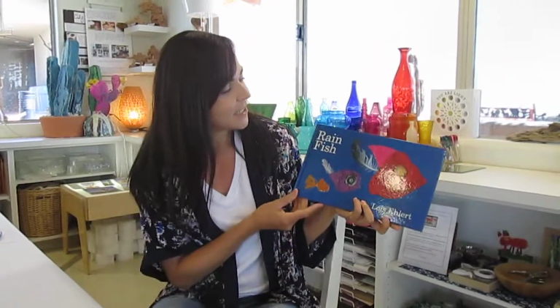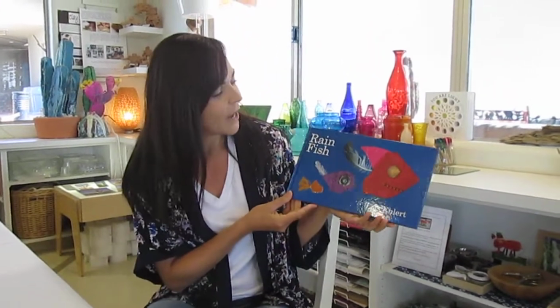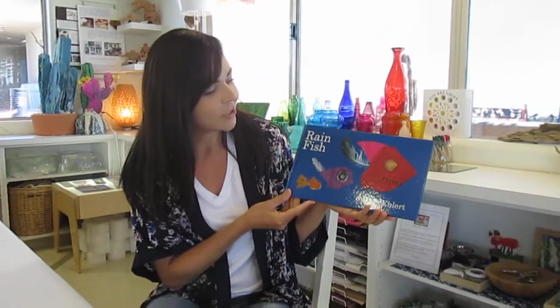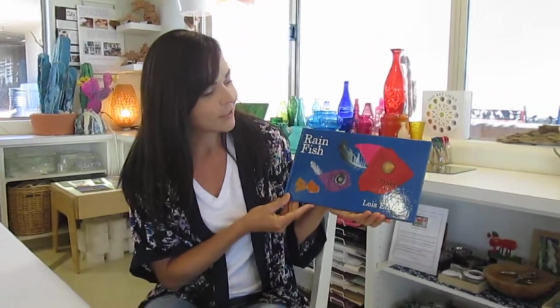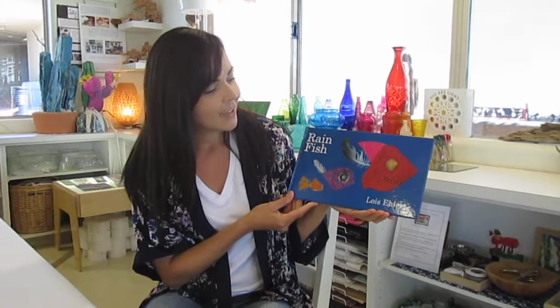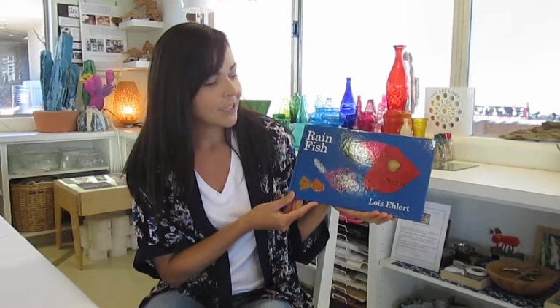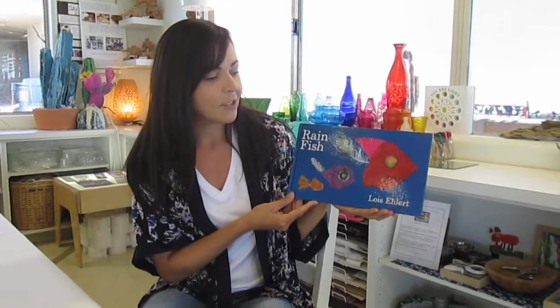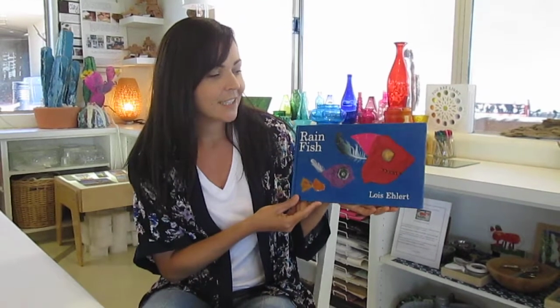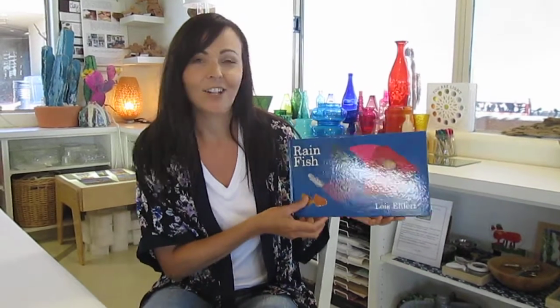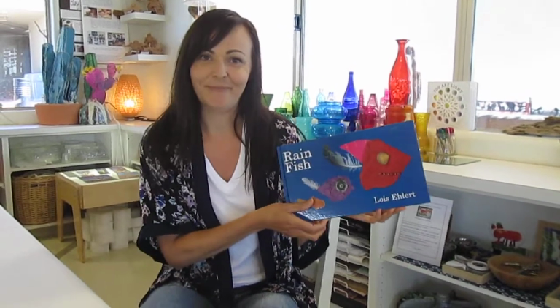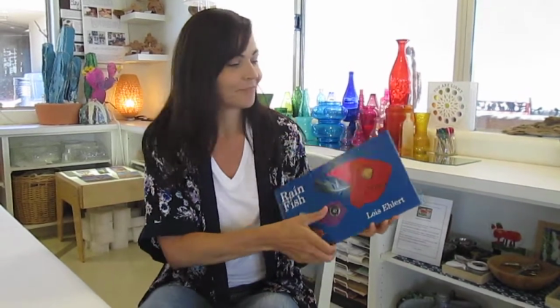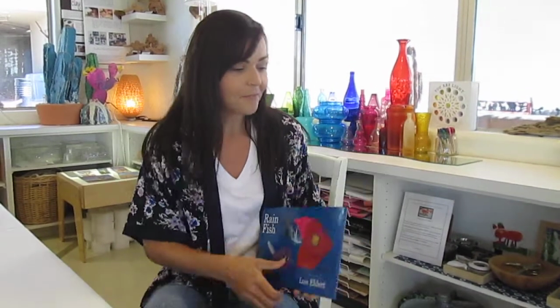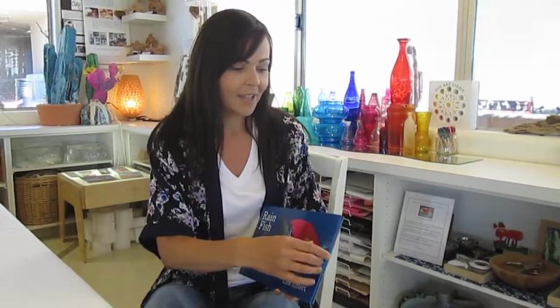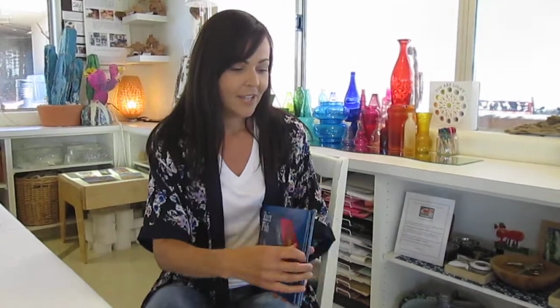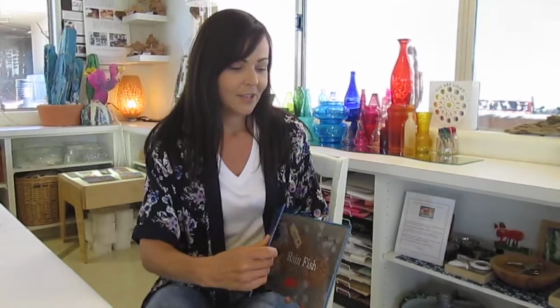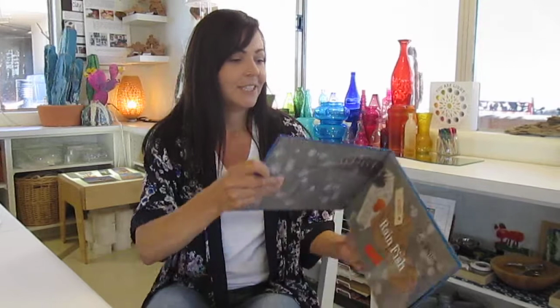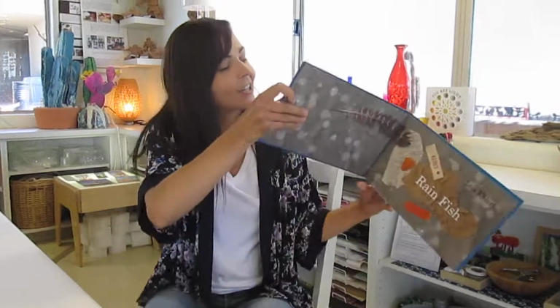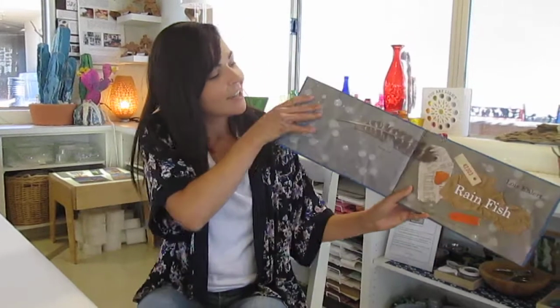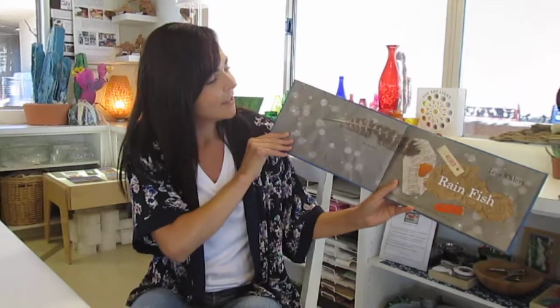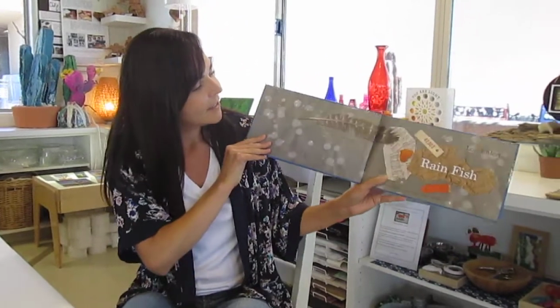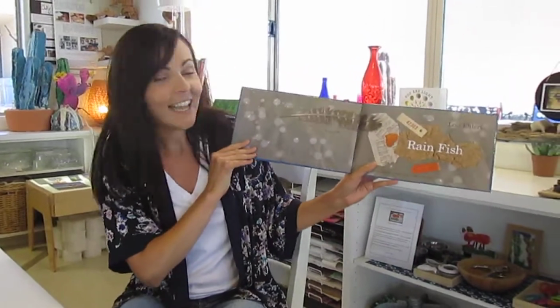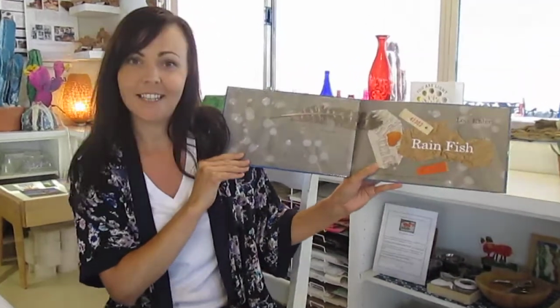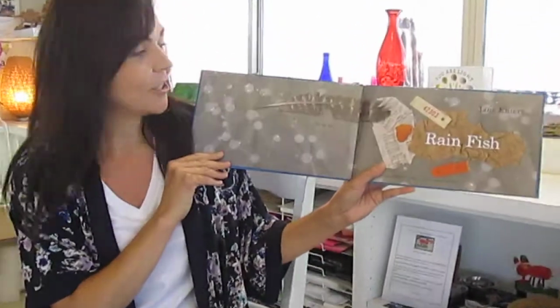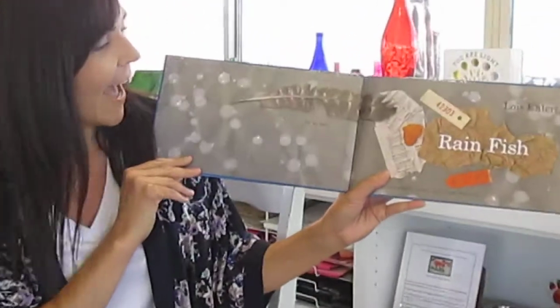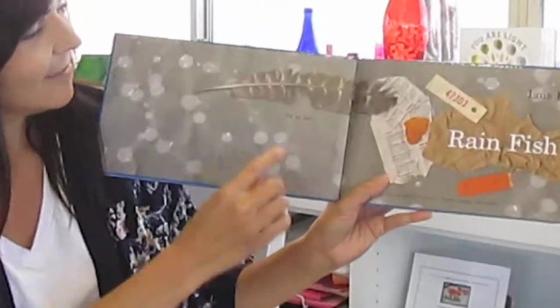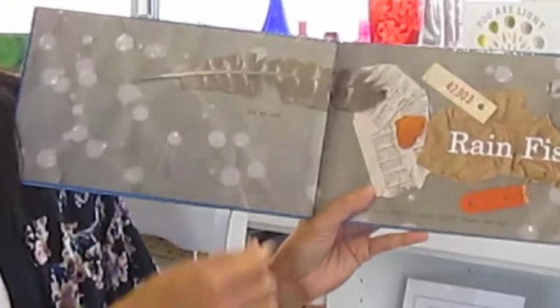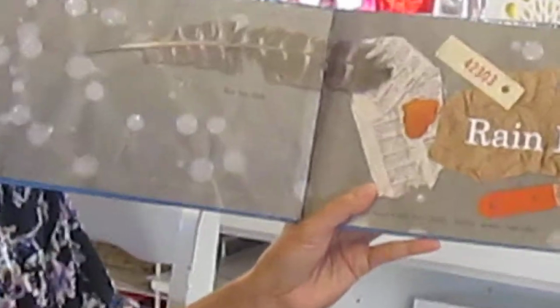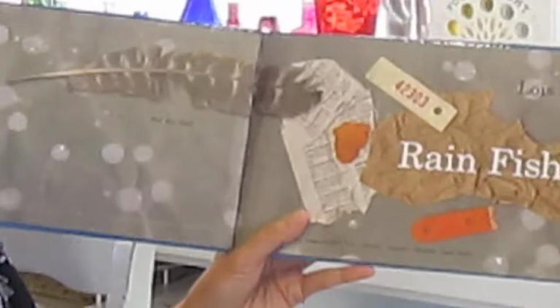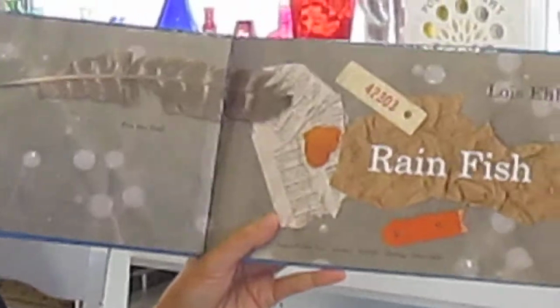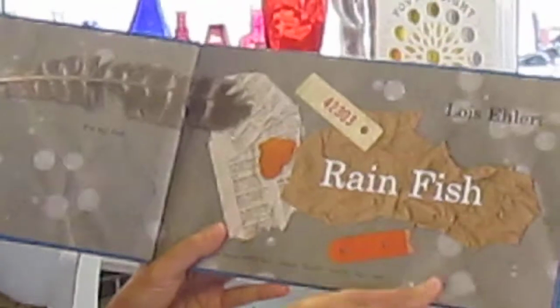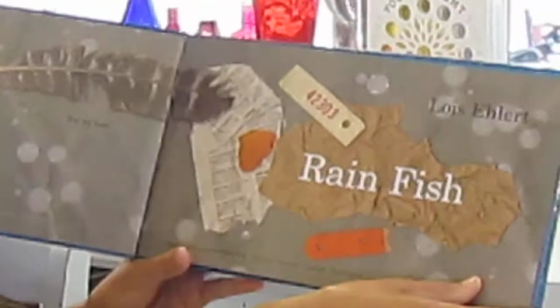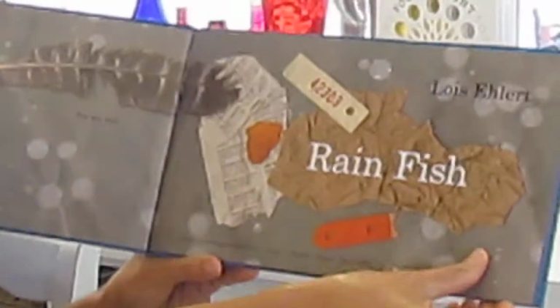This is called Rainfish, and it's by Lois Elhart. Lois Elhart dedicated this to her dad — 'For my dad. Rainfish.'